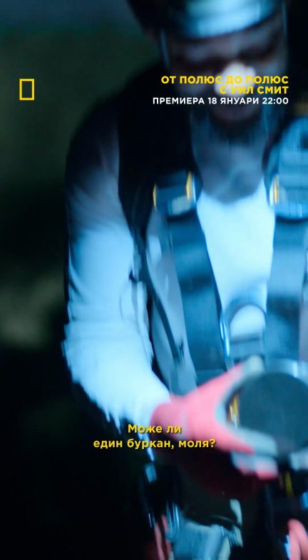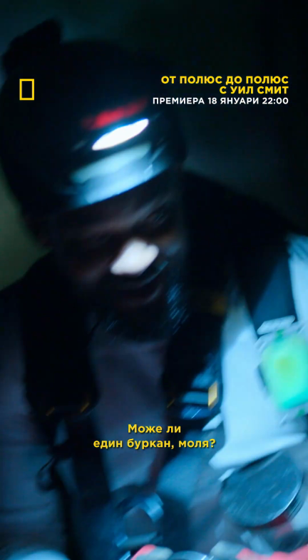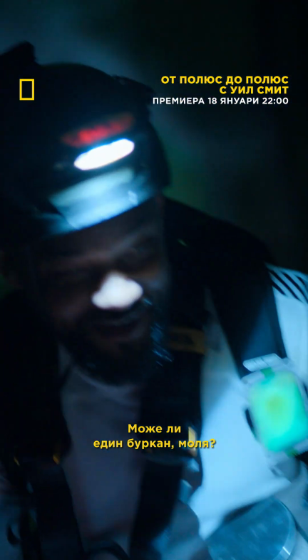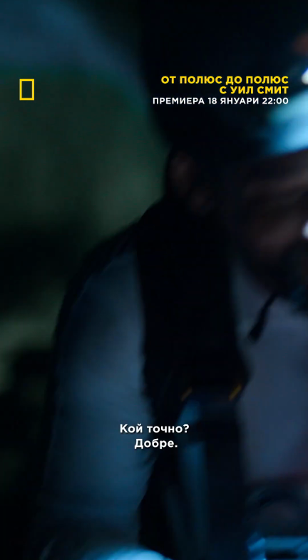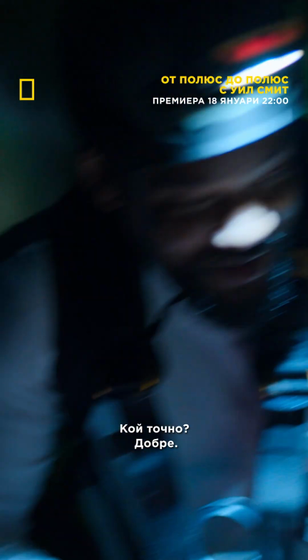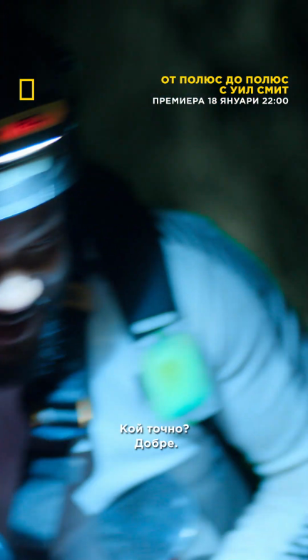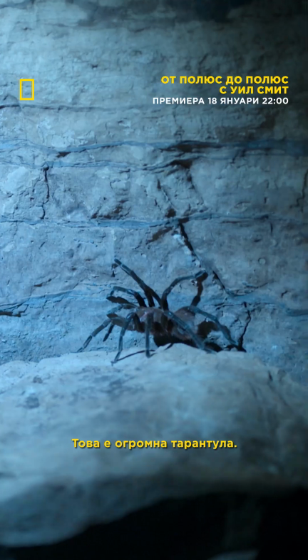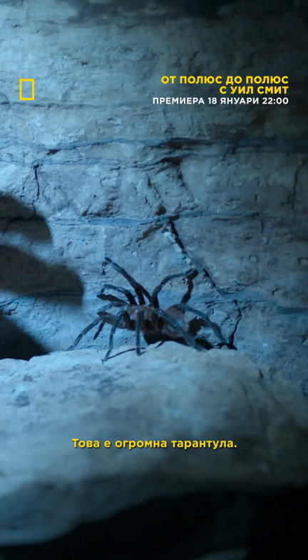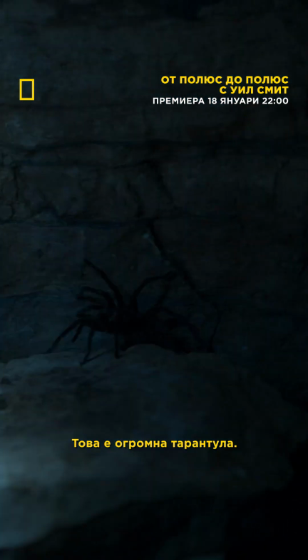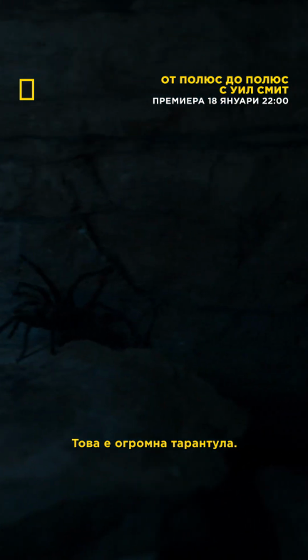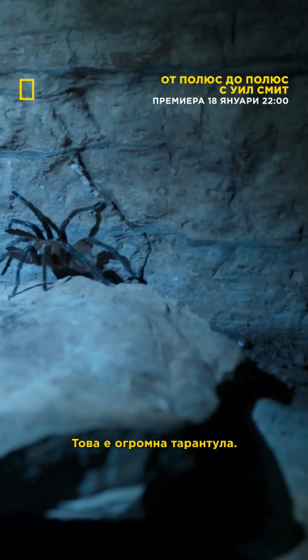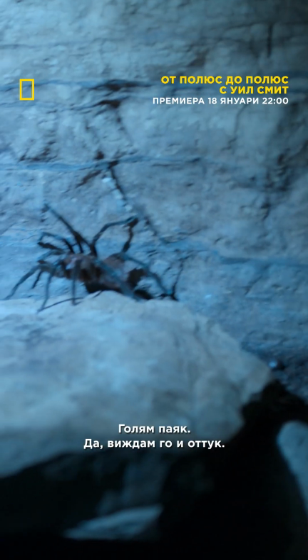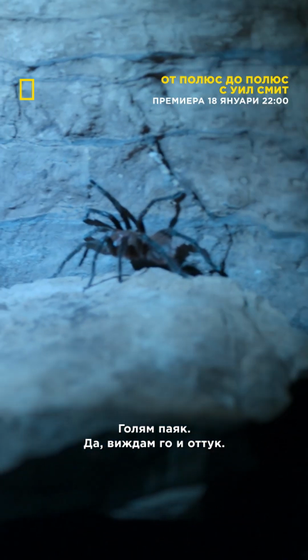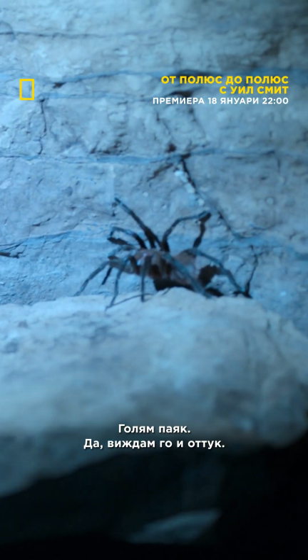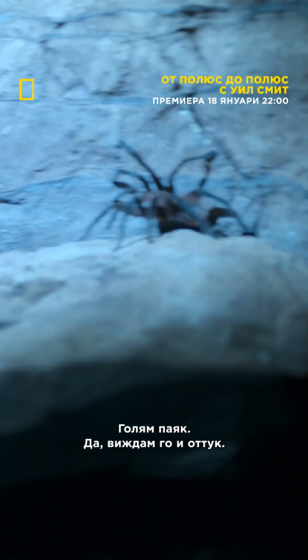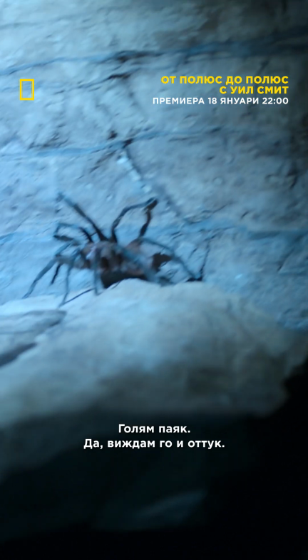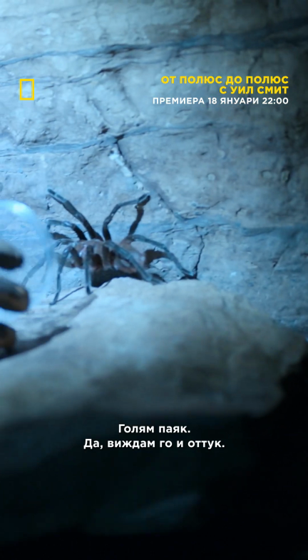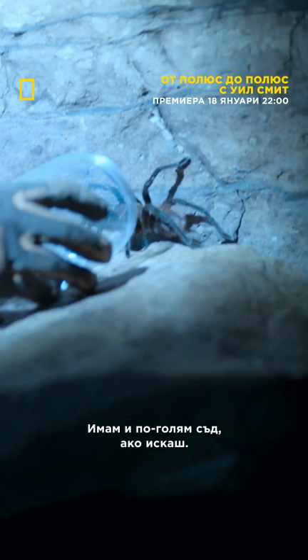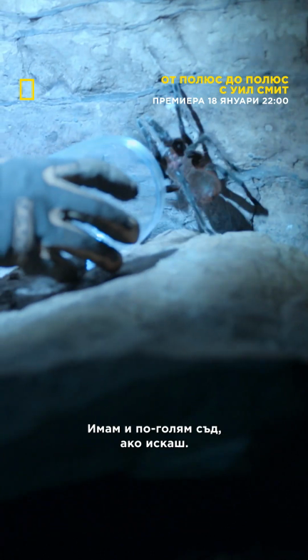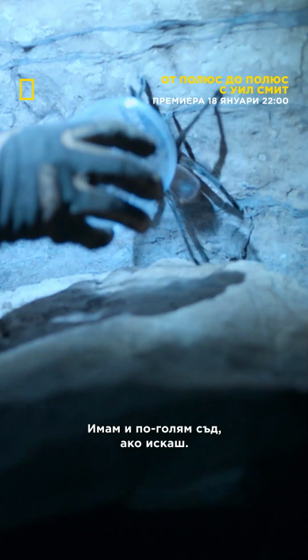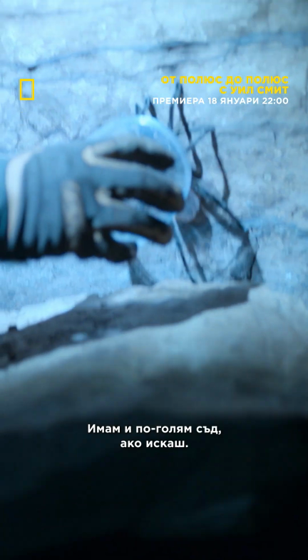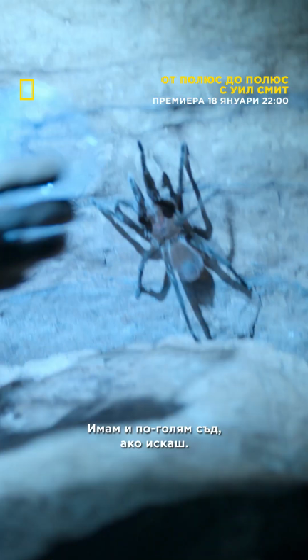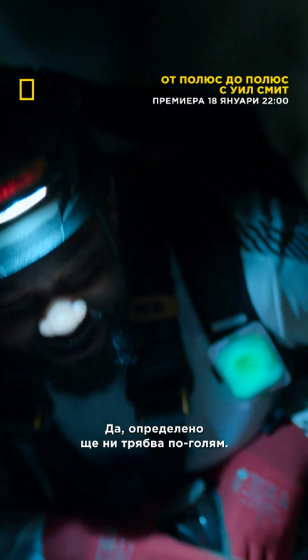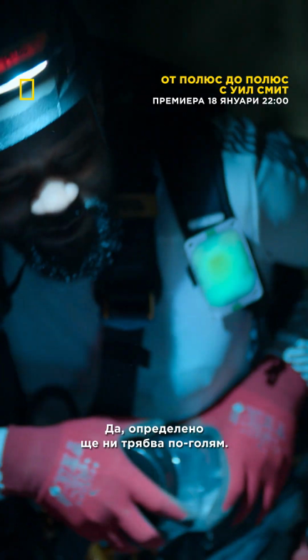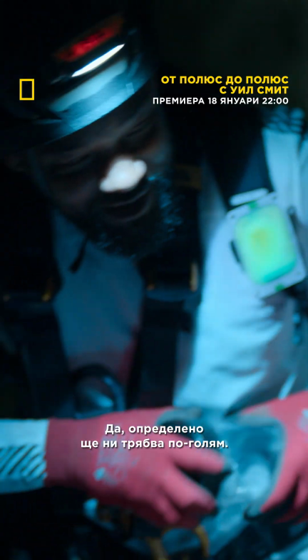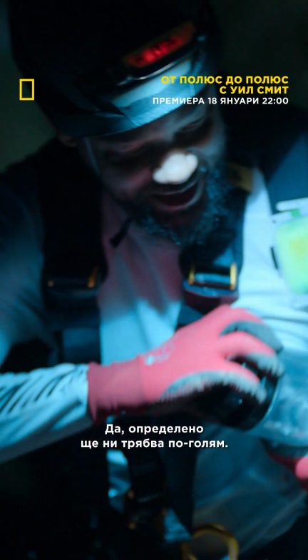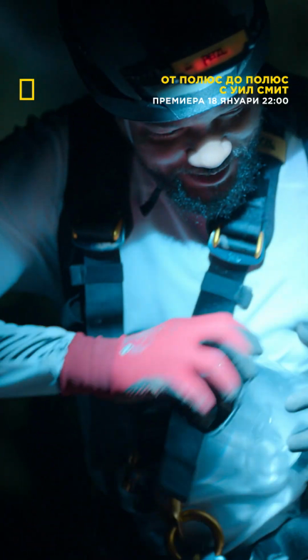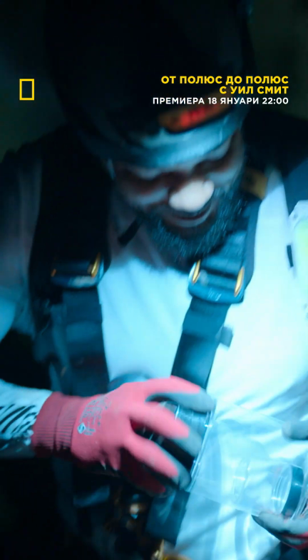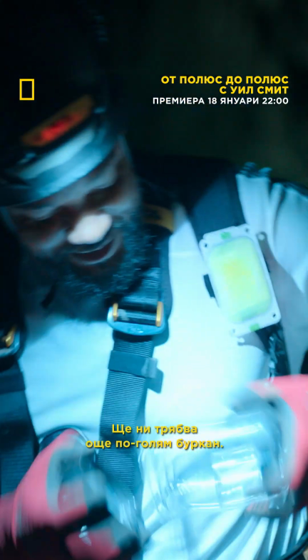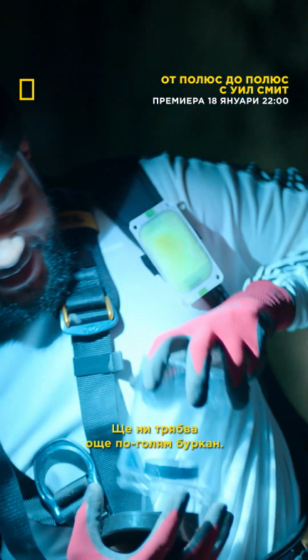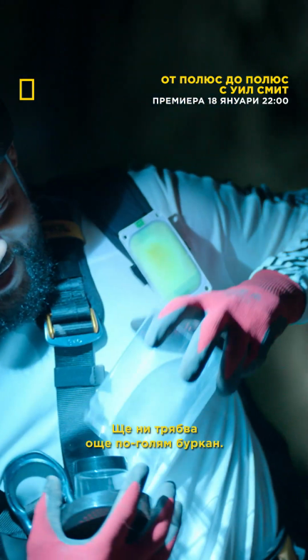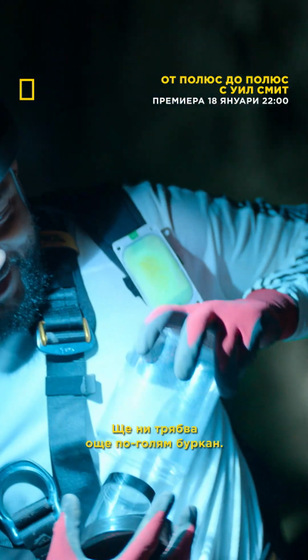Mom, can I have a jug, please? Which one? So this is a big spider. Big spider, yes. I can see that part. Here, I have a bigger jug if you want. Yeah, I need a bigger jug. We're going to need a bigger jug.